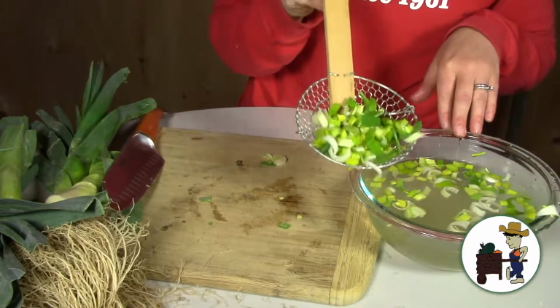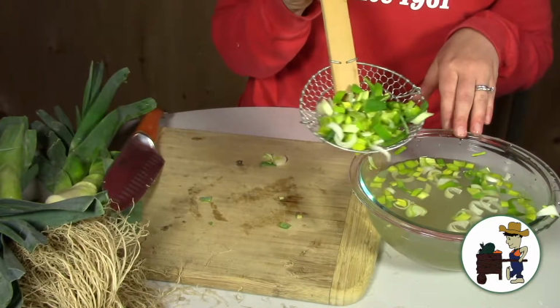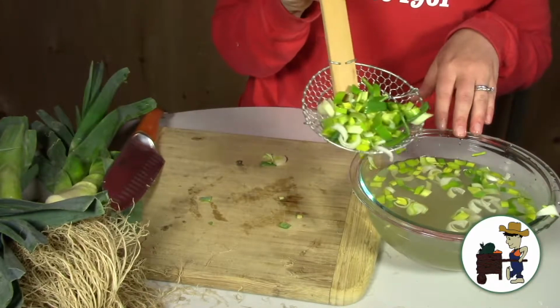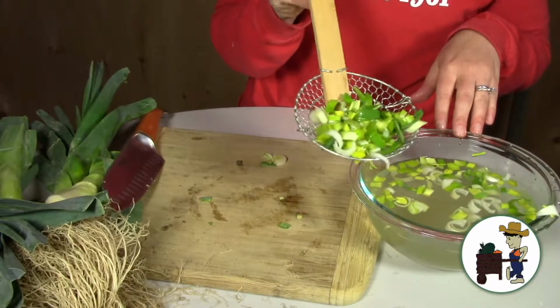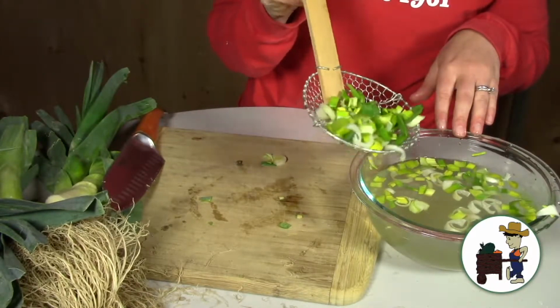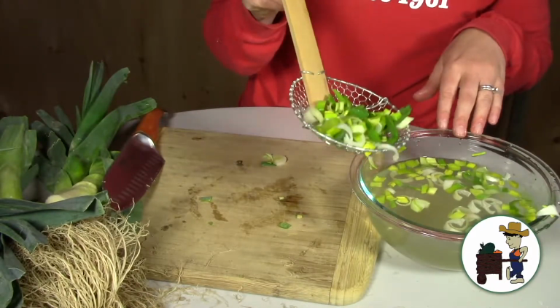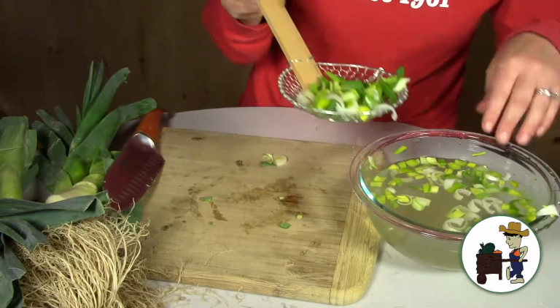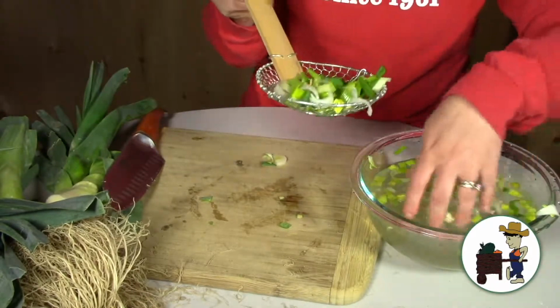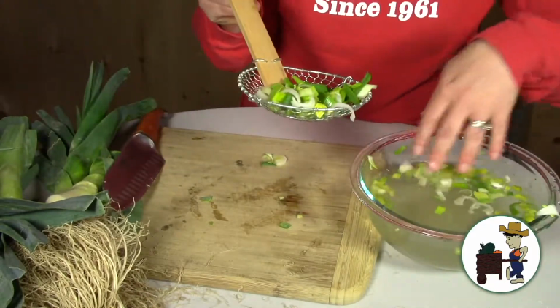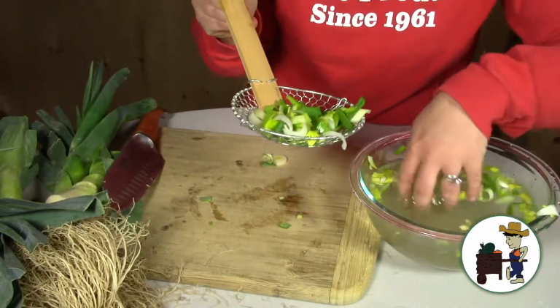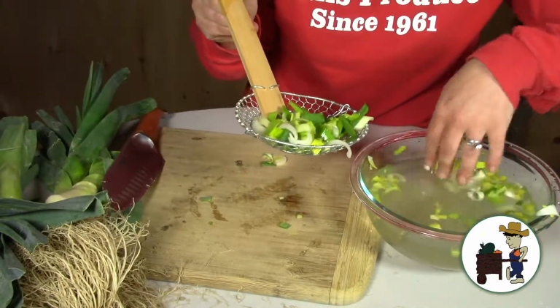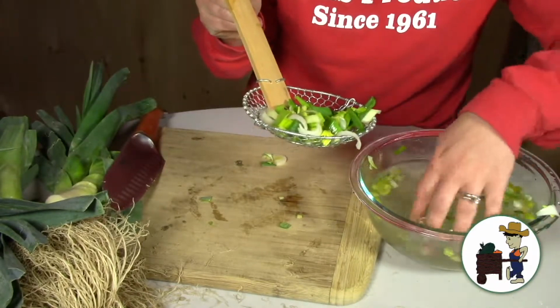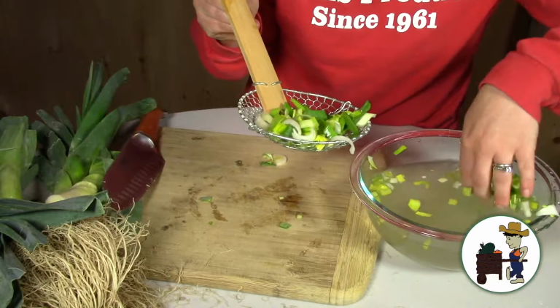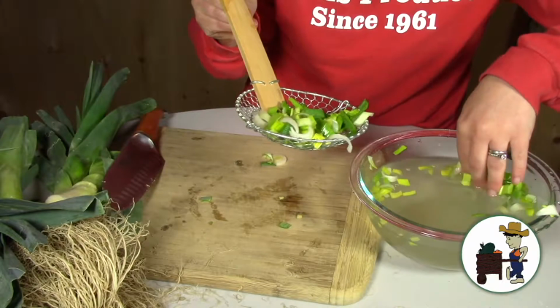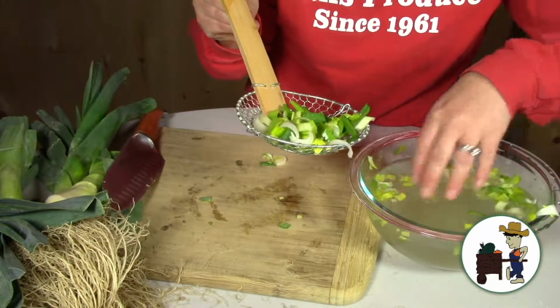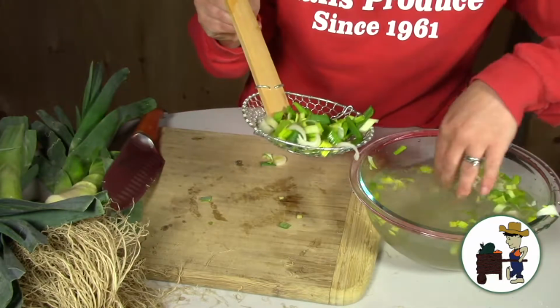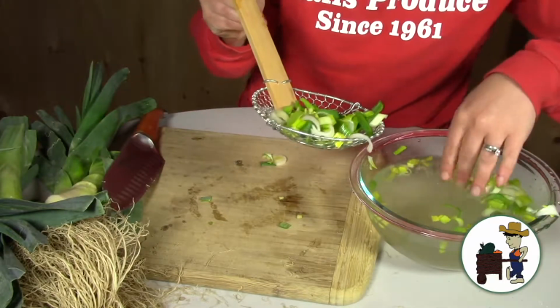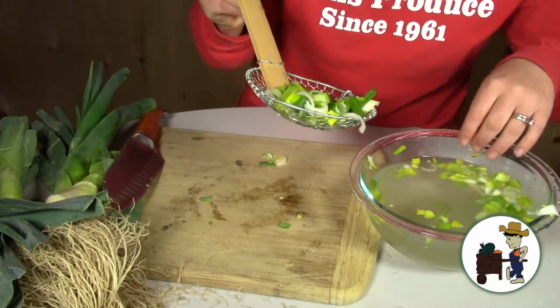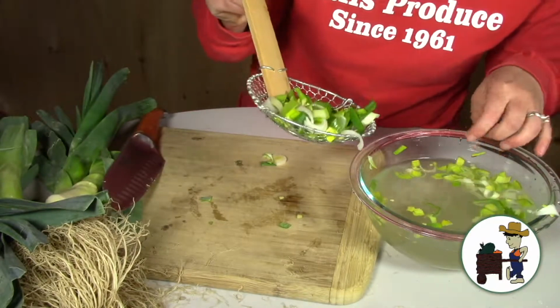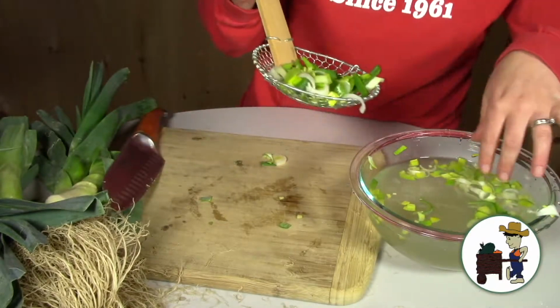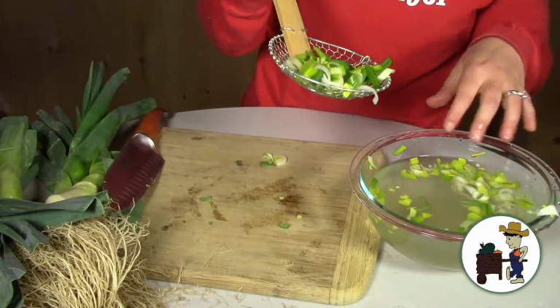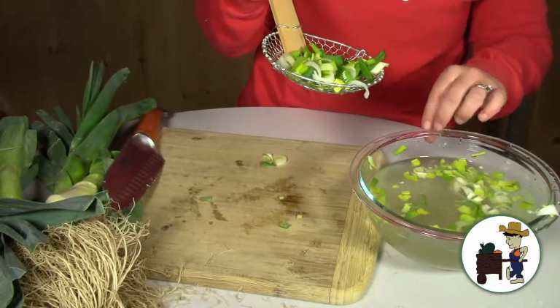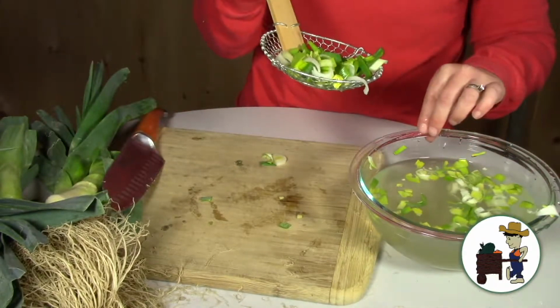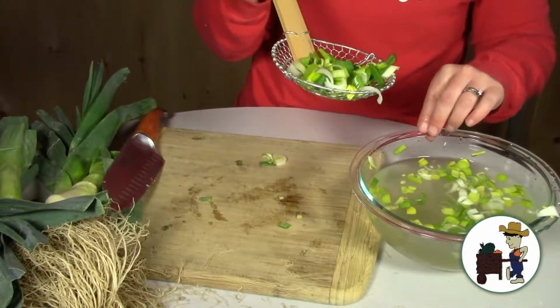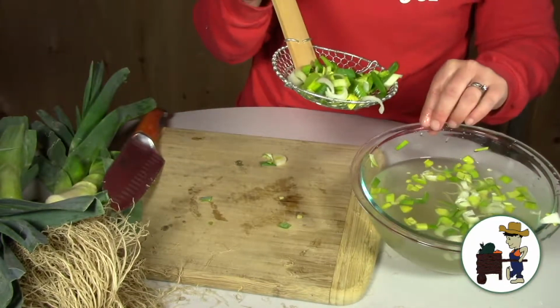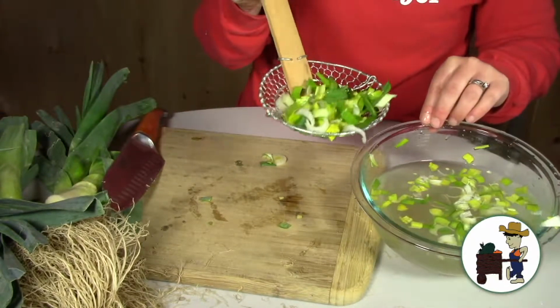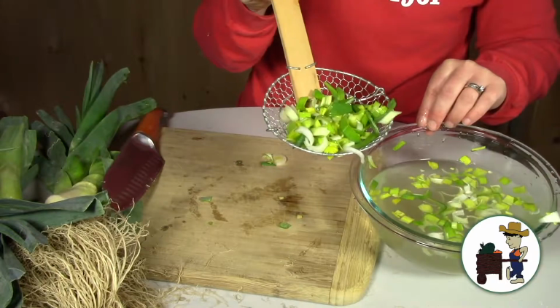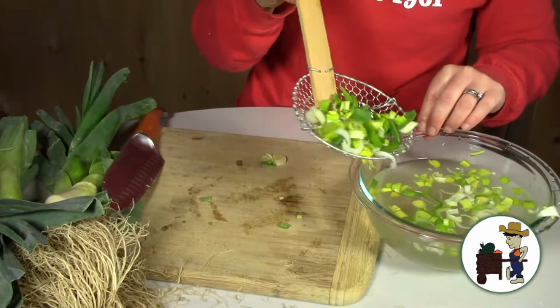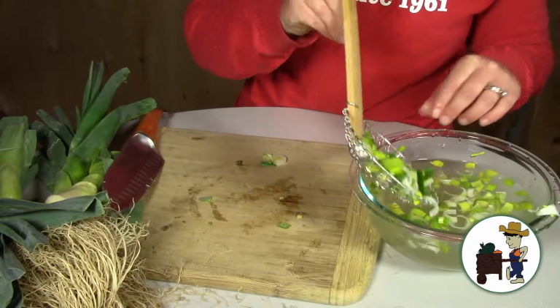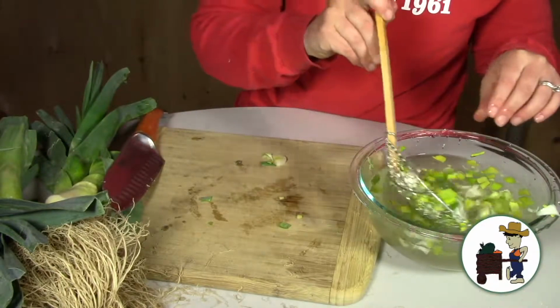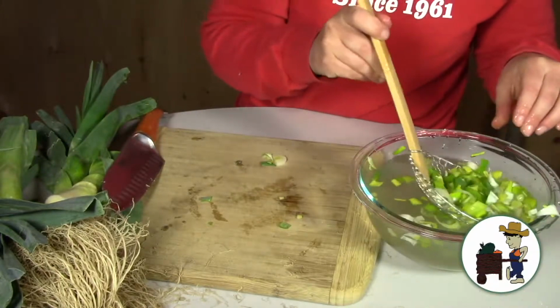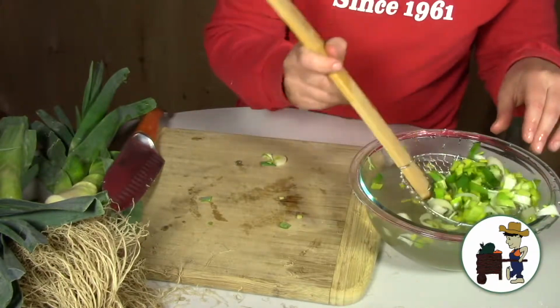Some people just eat leeks raw in salads too. And this water is all murky — almost the whole bottom of this bowl is completely covered in grit. How about that?